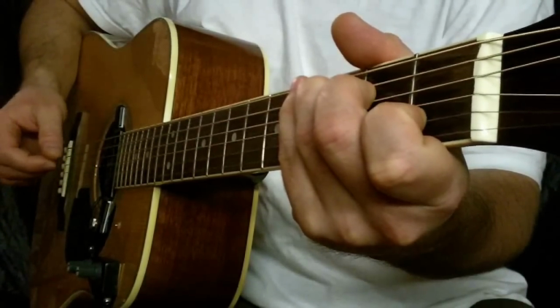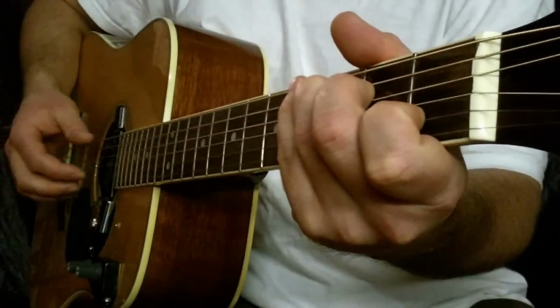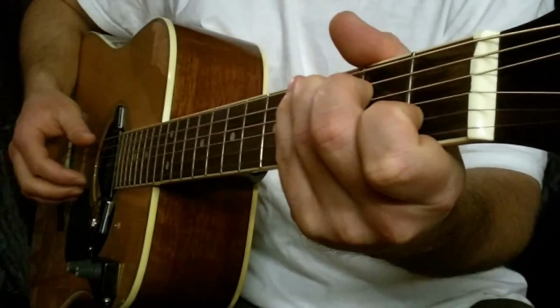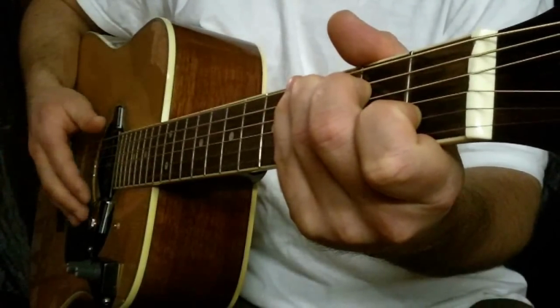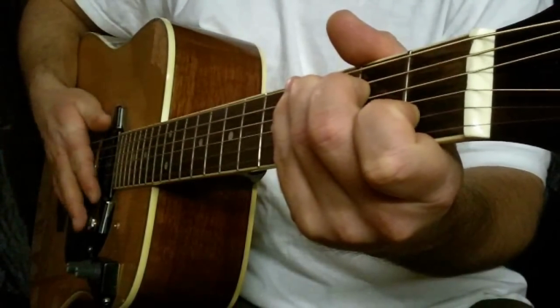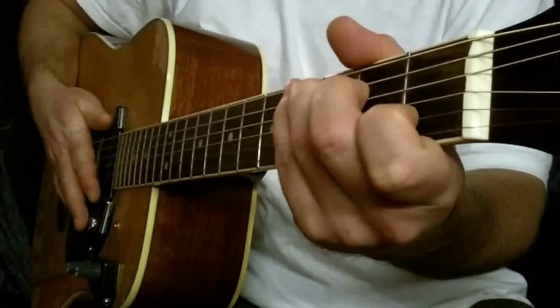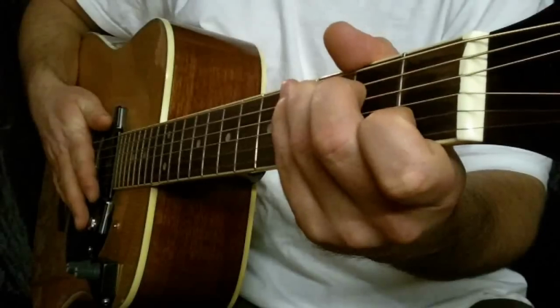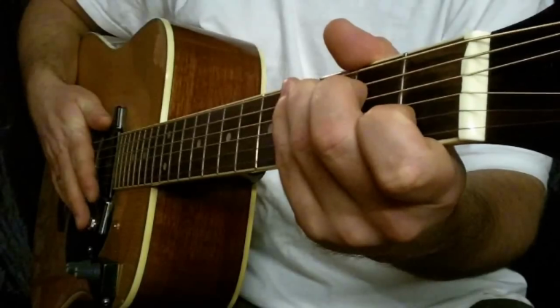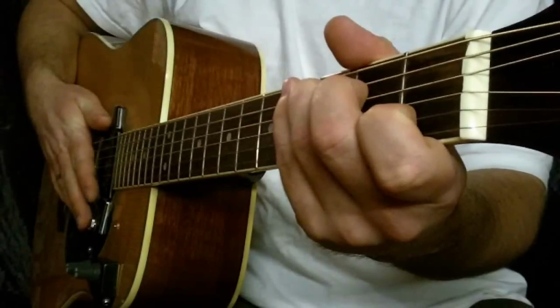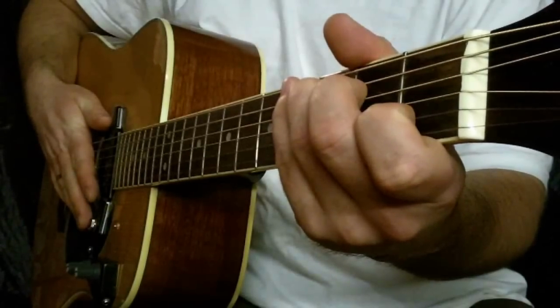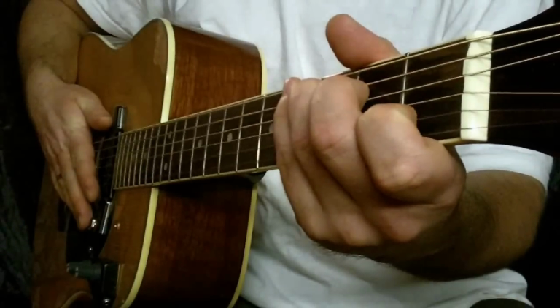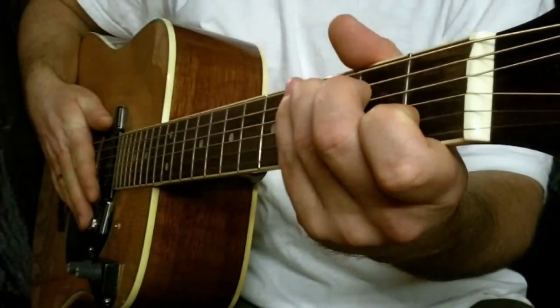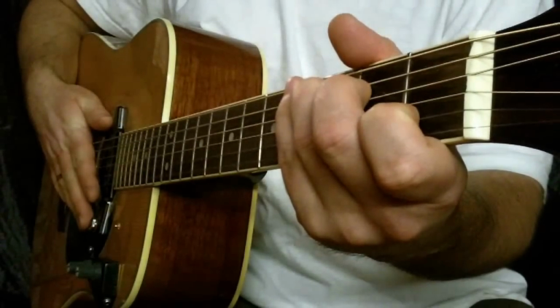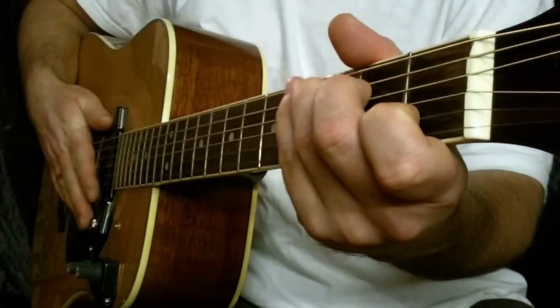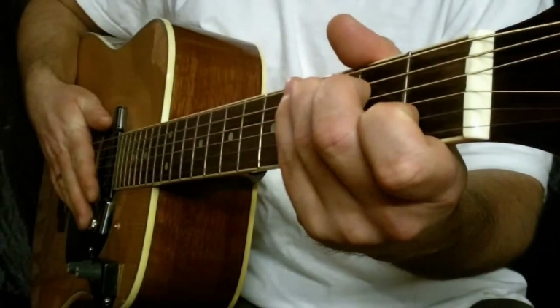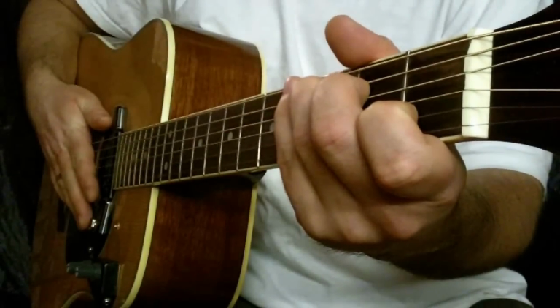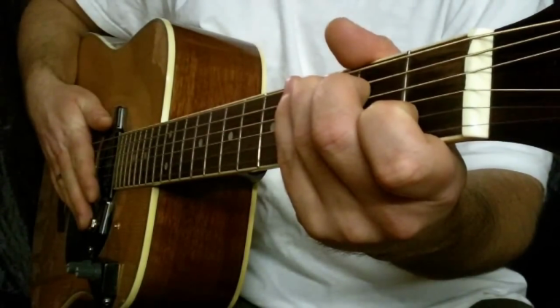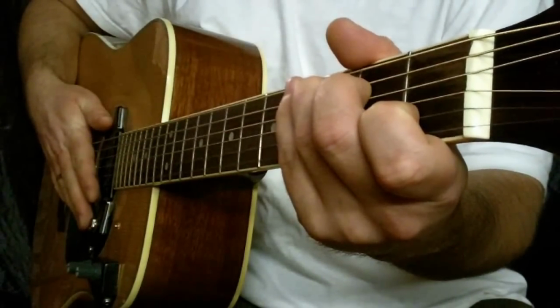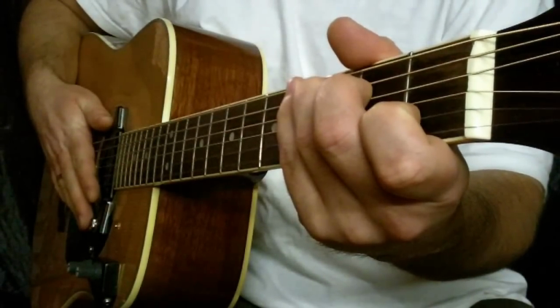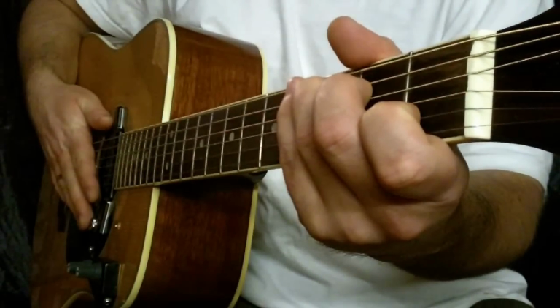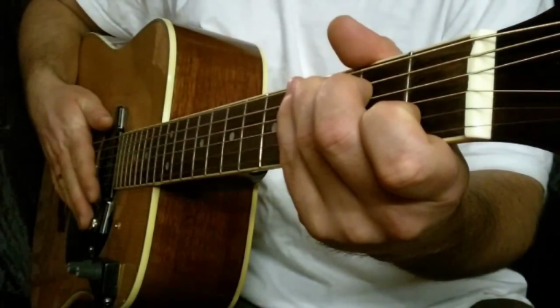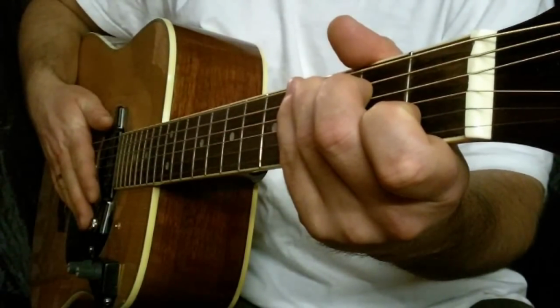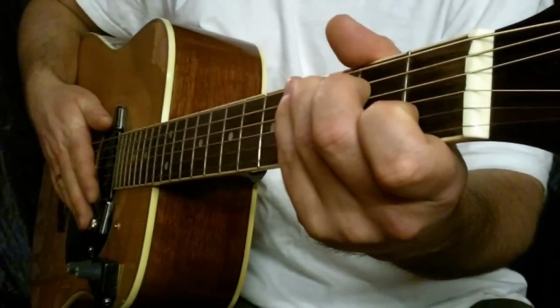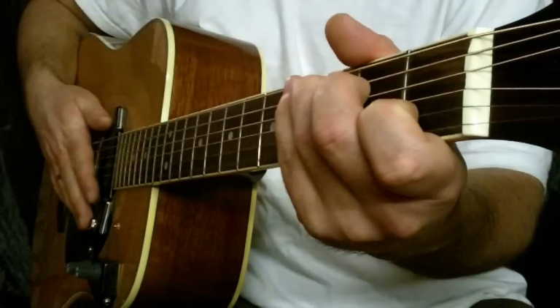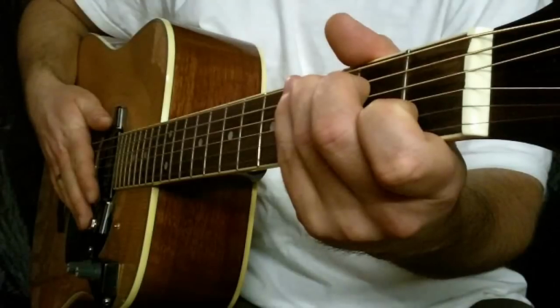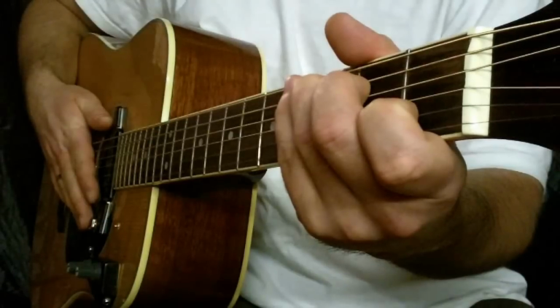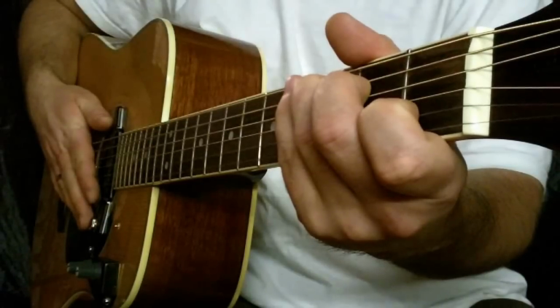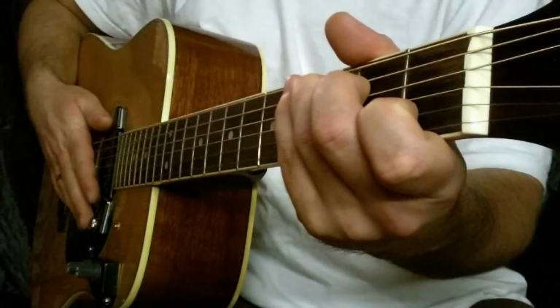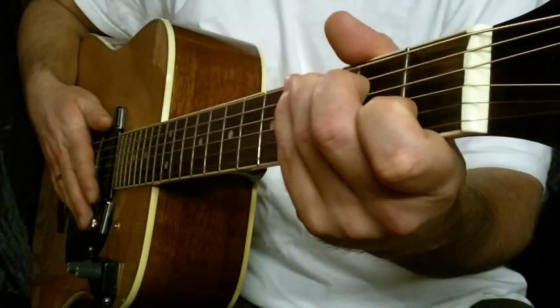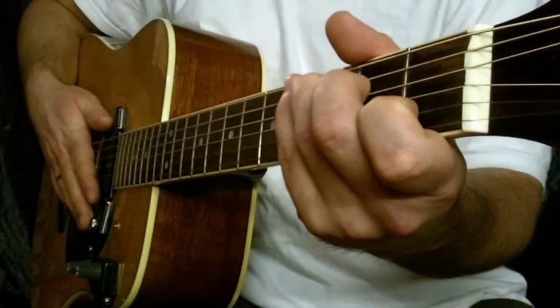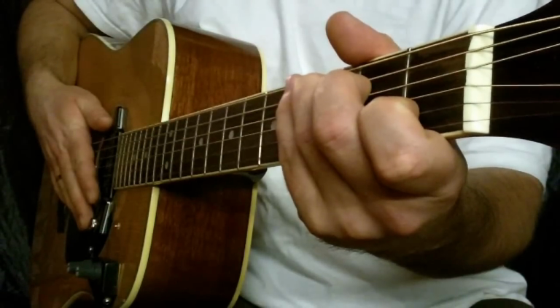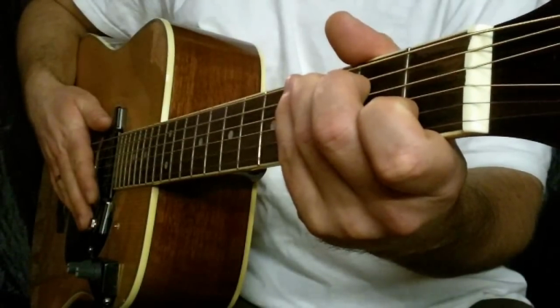W tej lekcji nauczysz się prosty fingerstyle do kolędy wśród nocnej ciszy. I have a whole sentence in three sections. Each is two times. Let's begin.